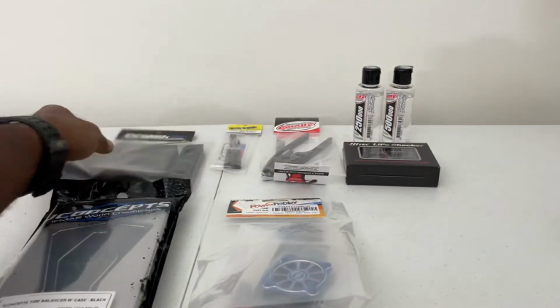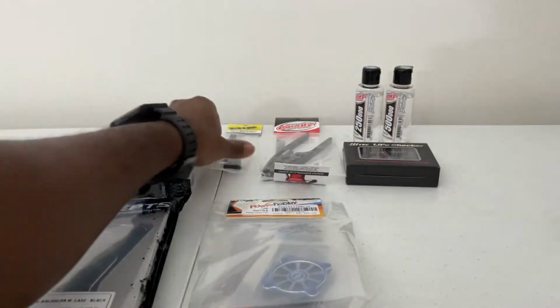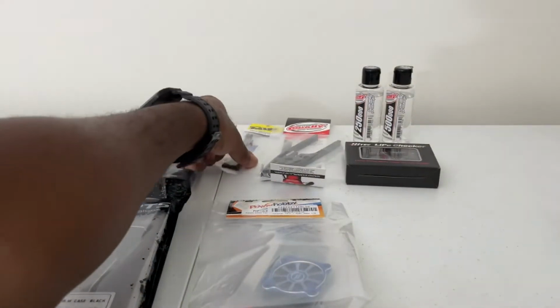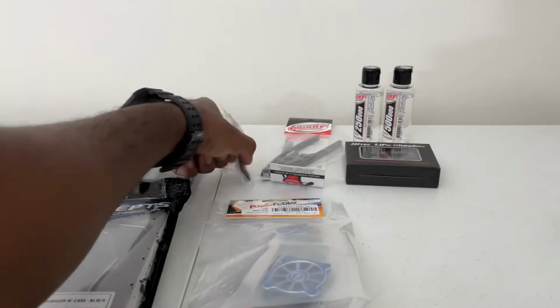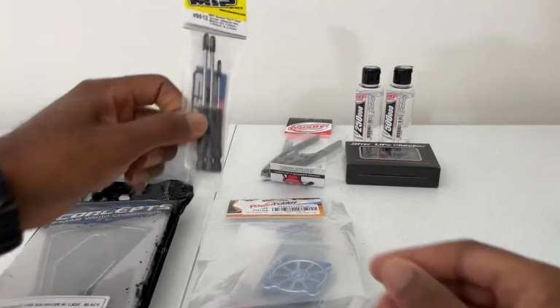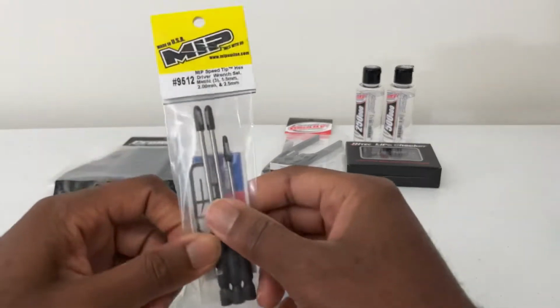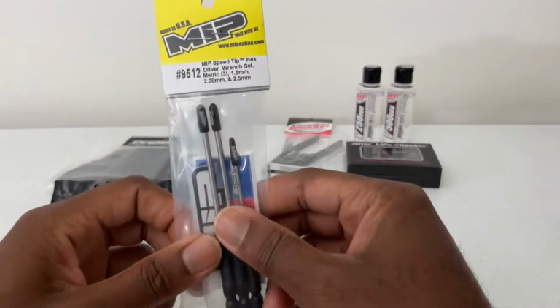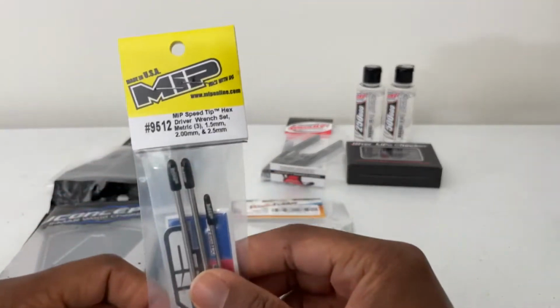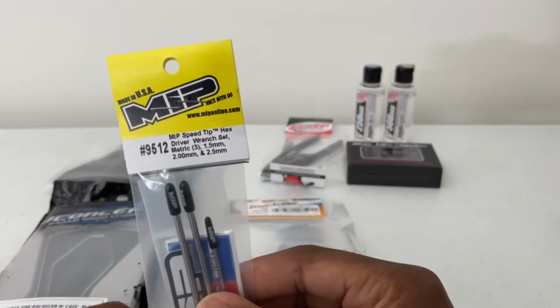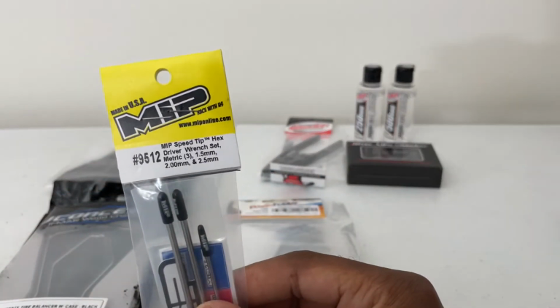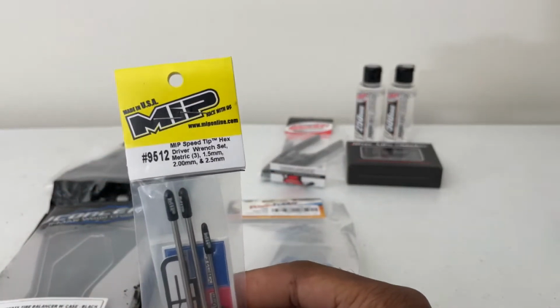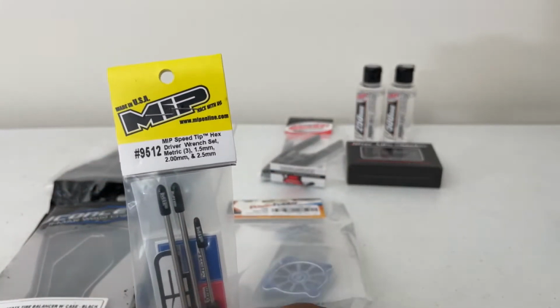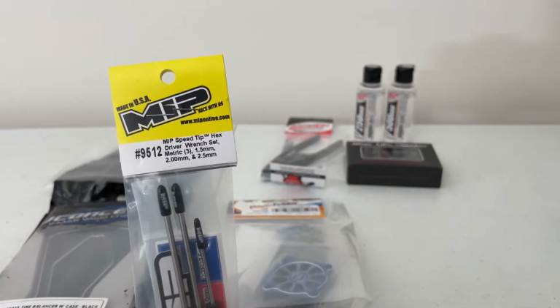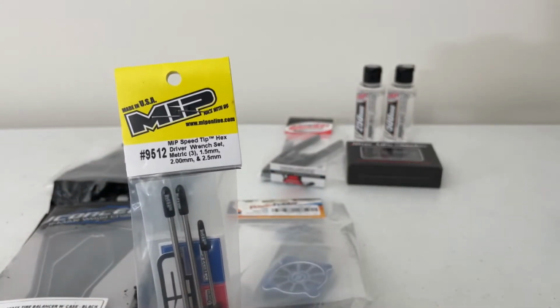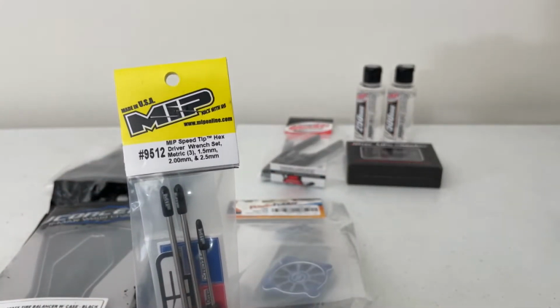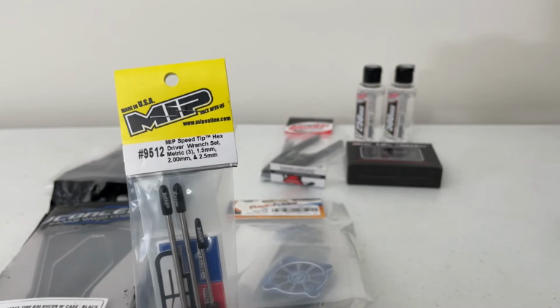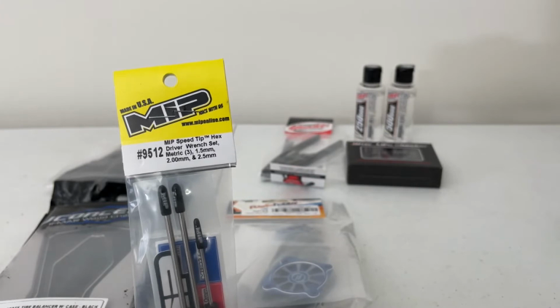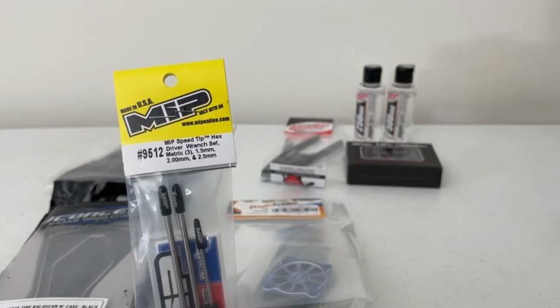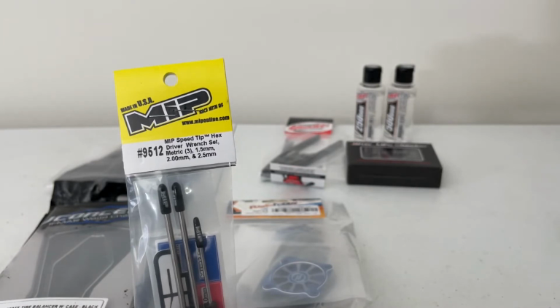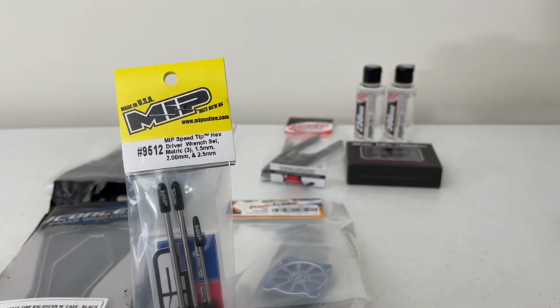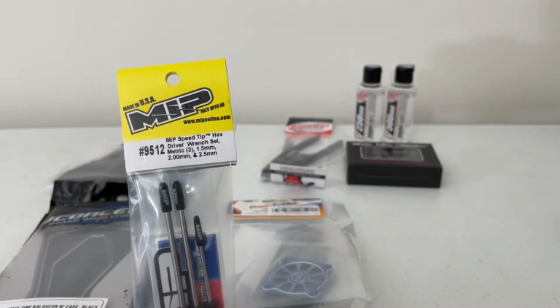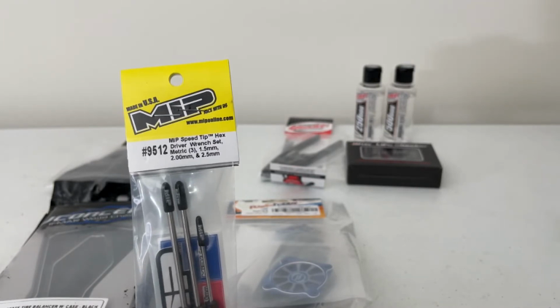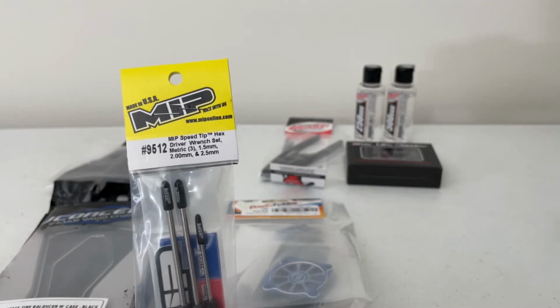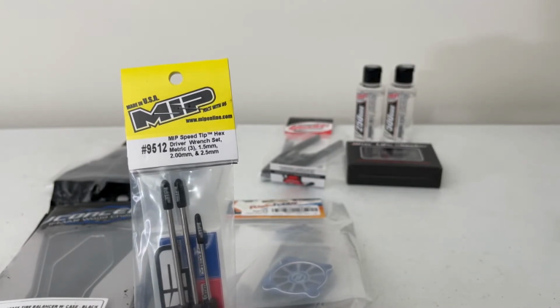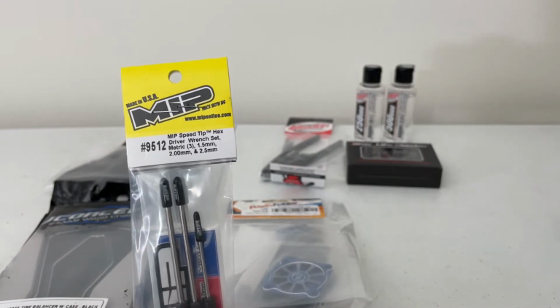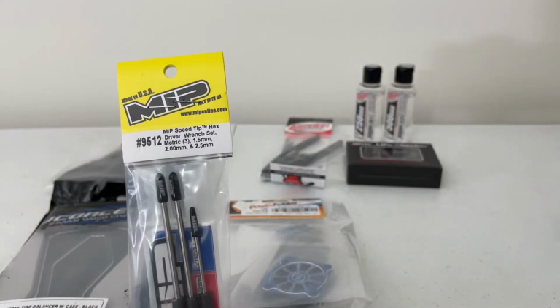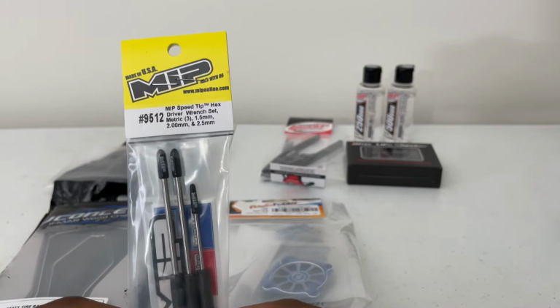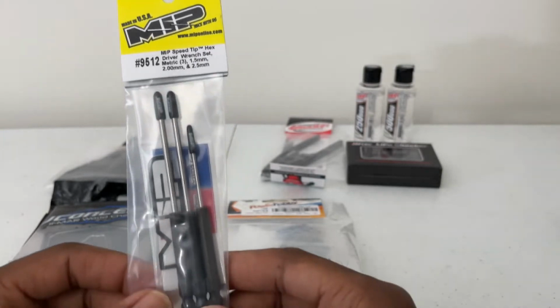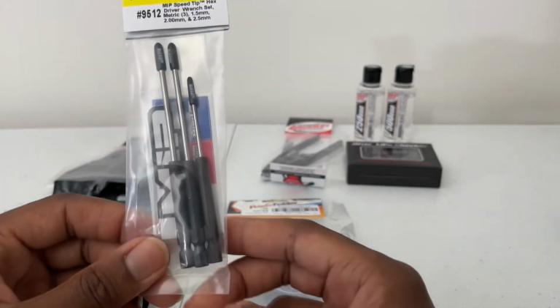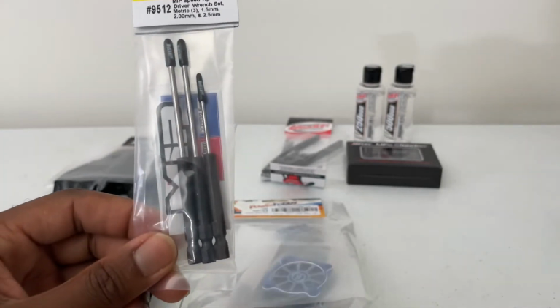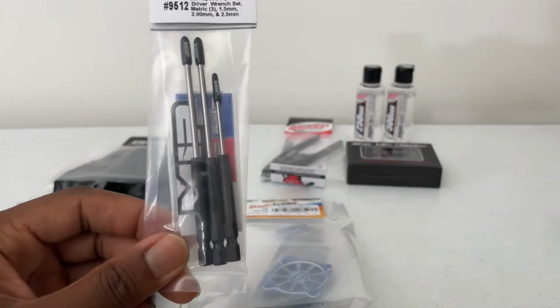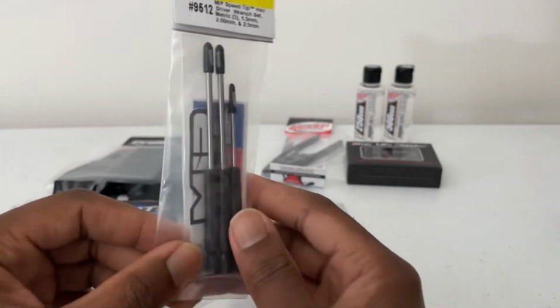We also have the MIPS speed tips. They come in a set of three: 1.5, 2.0, and 2.5. These are speed bits.